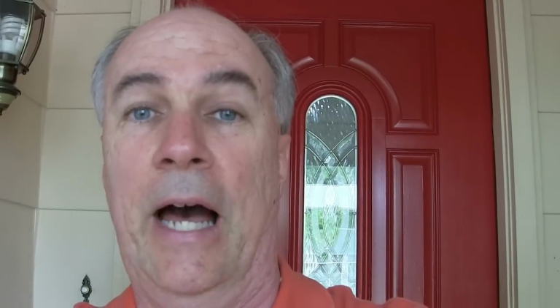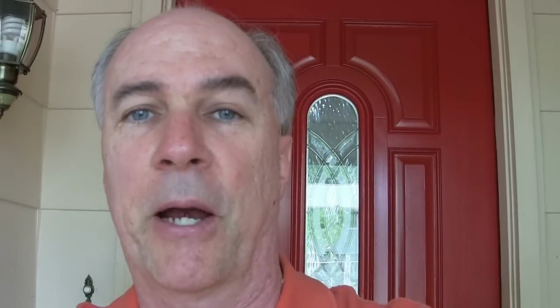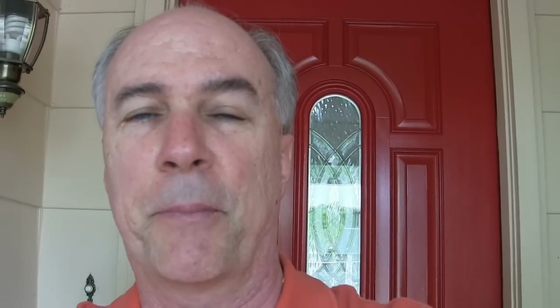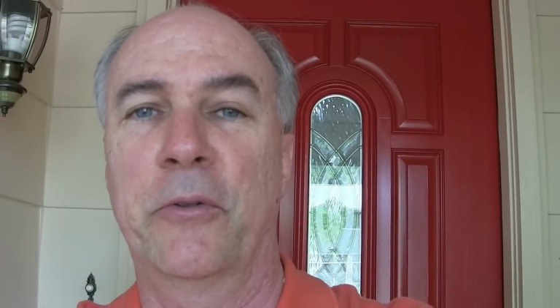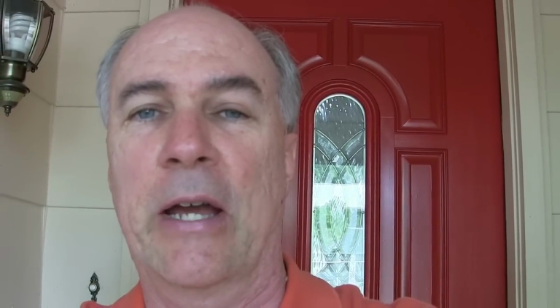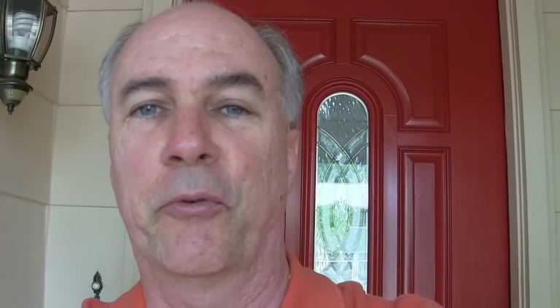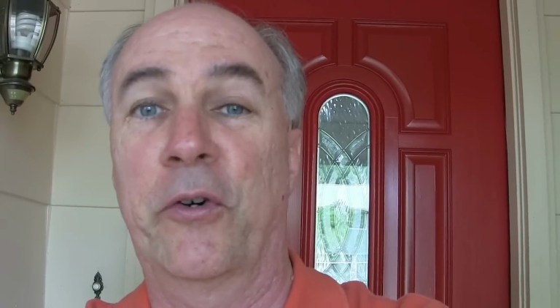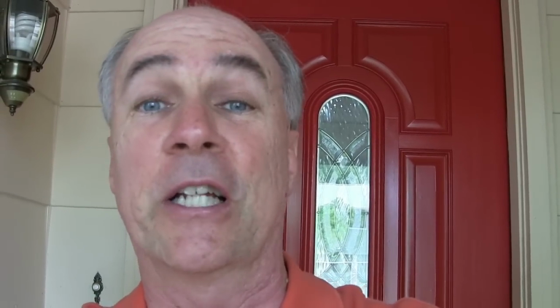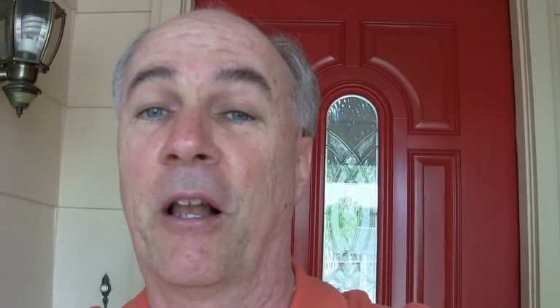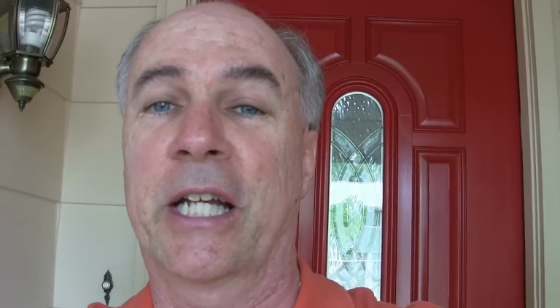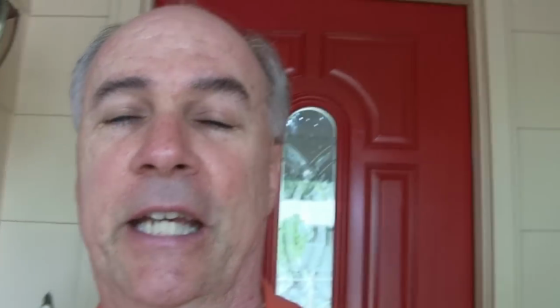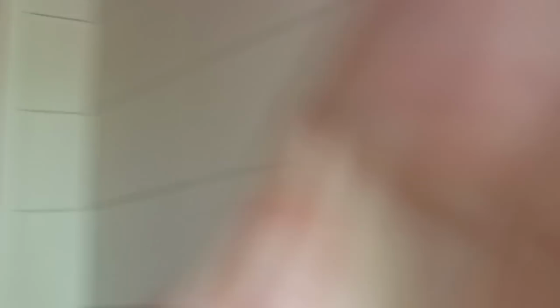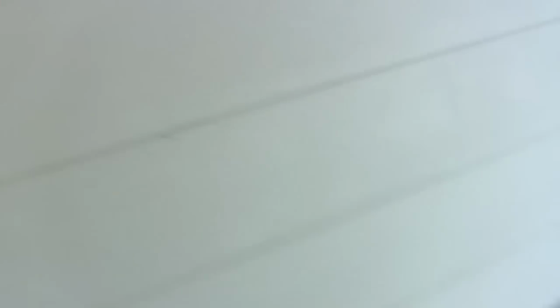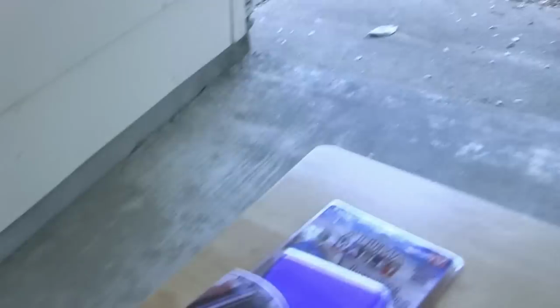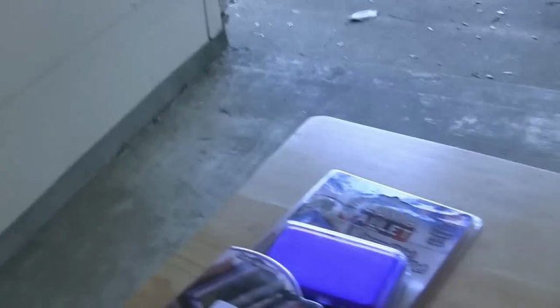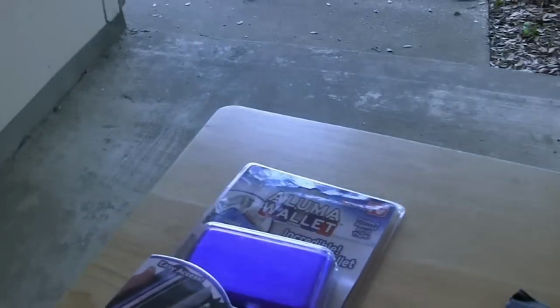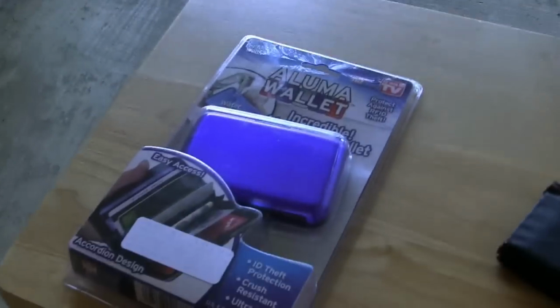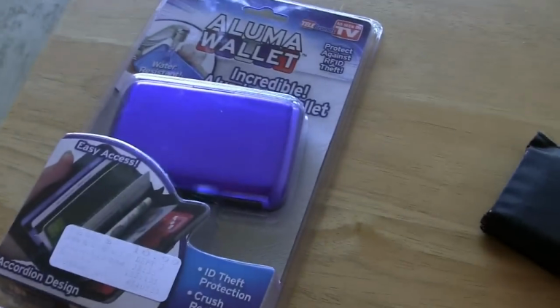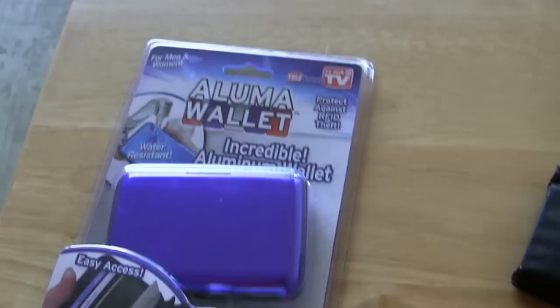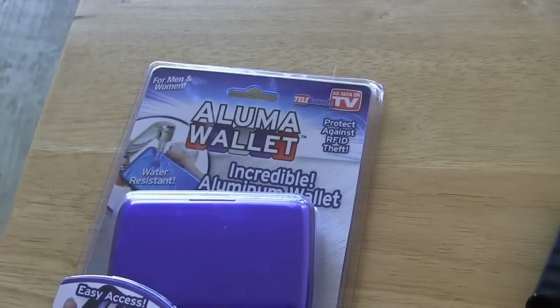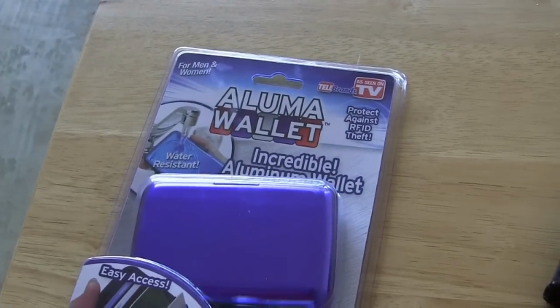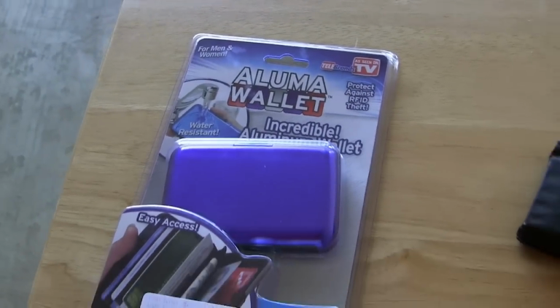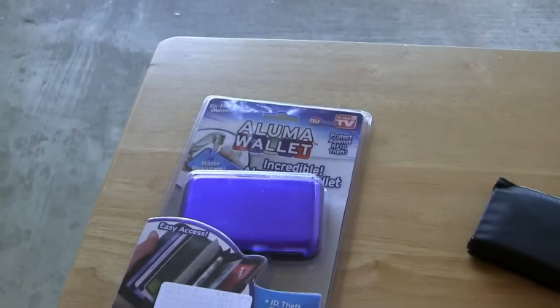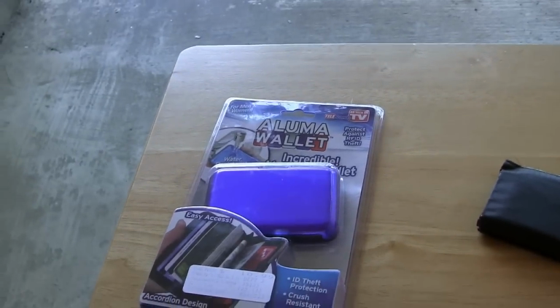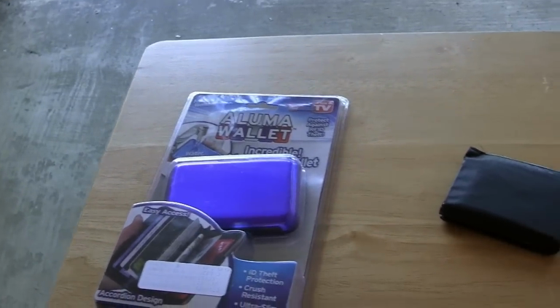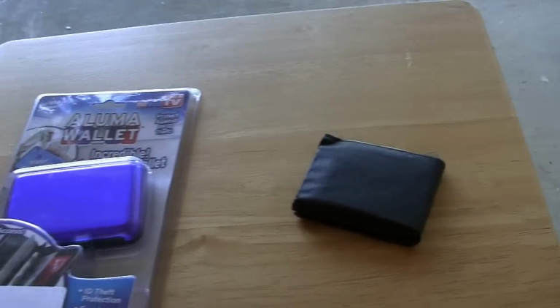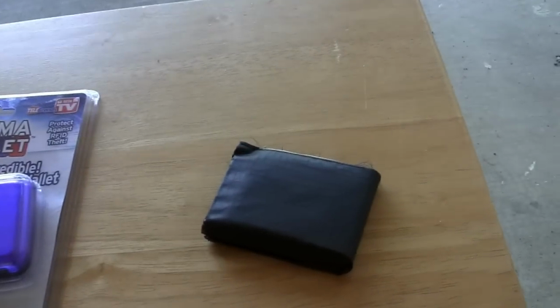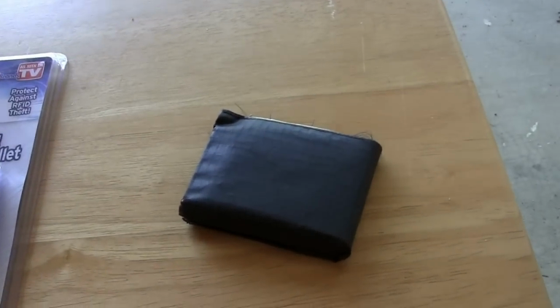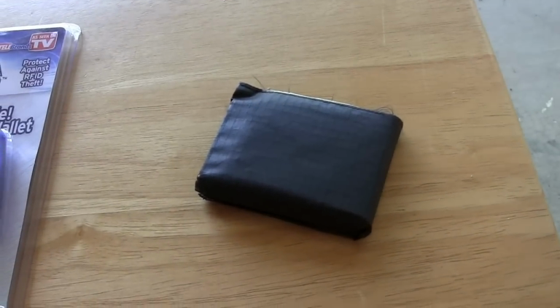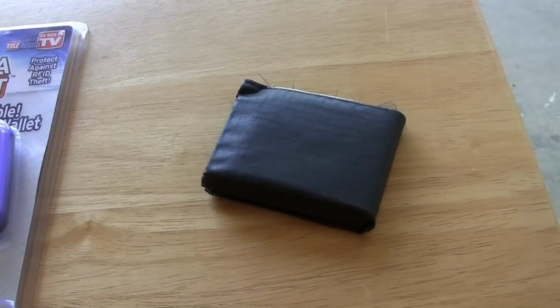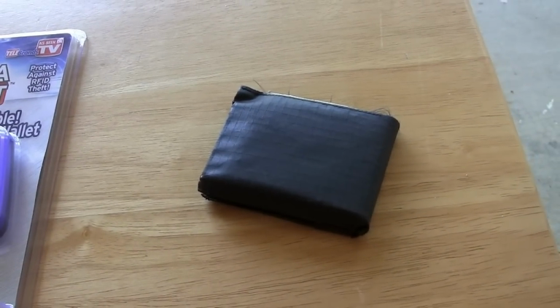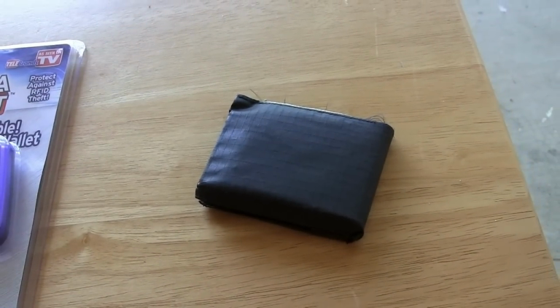Hi, it's Parris from Epic Reviews. Today I'm going to review a fairly small object, and it is the Aluma Wallet. I'm going to compare that to the wallet that I've been using, which is the Allet.